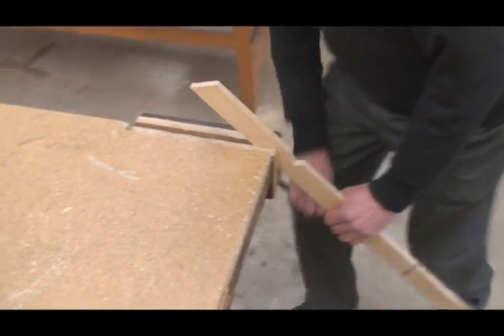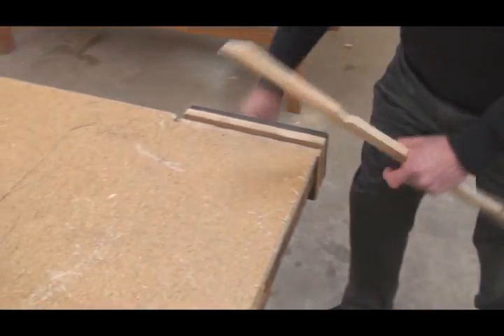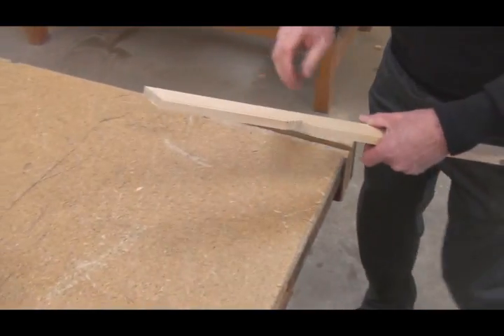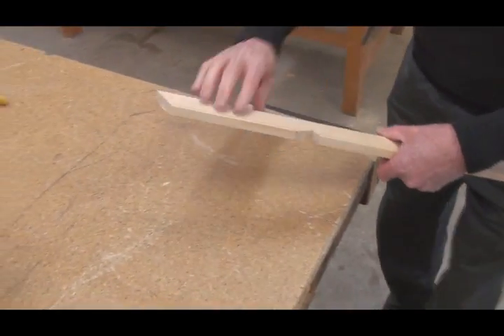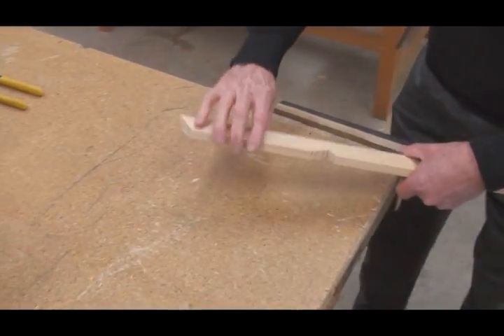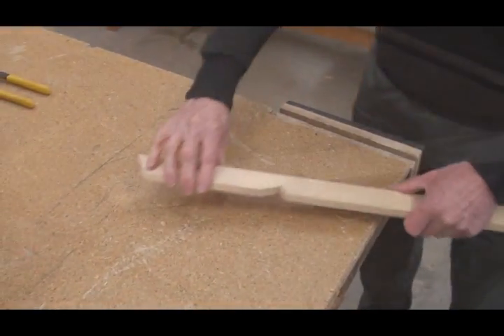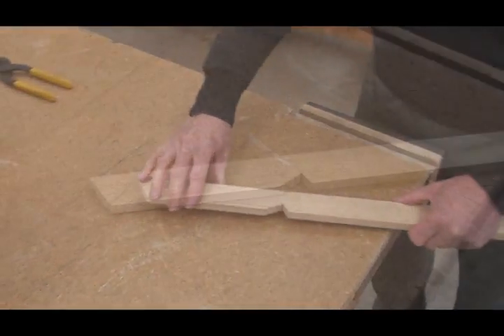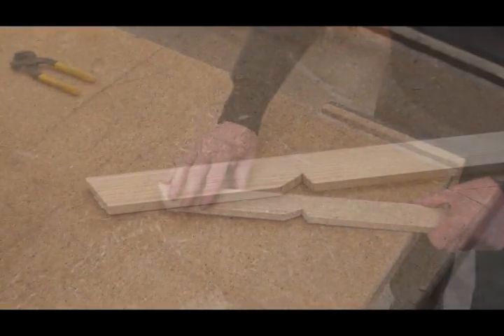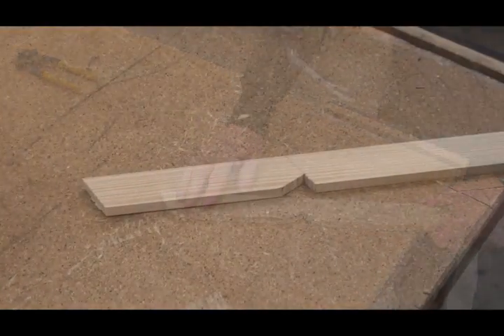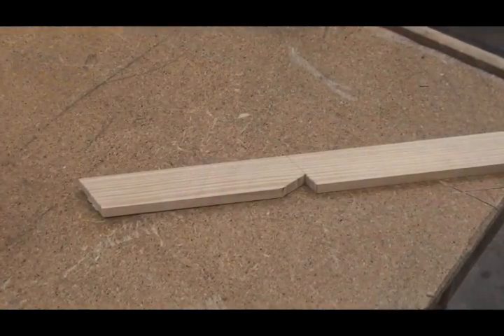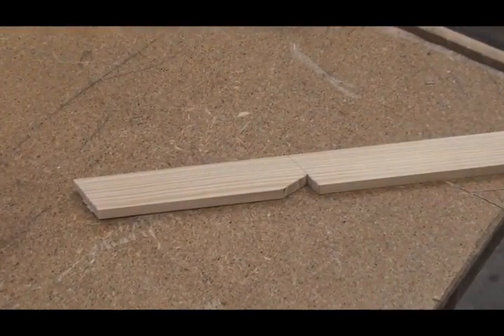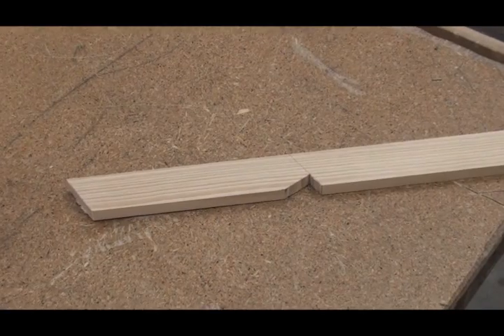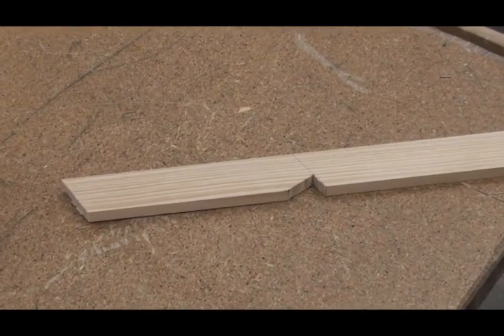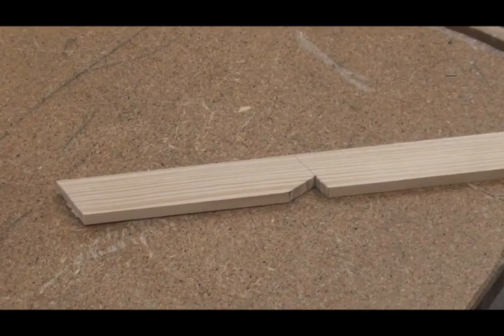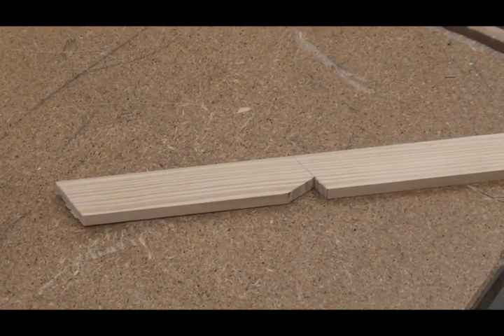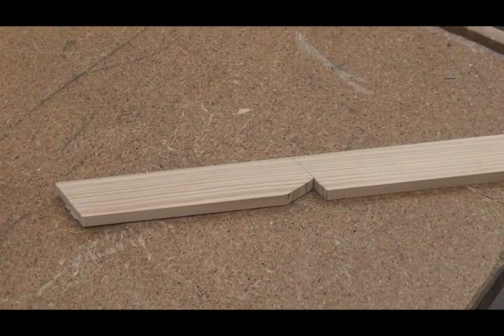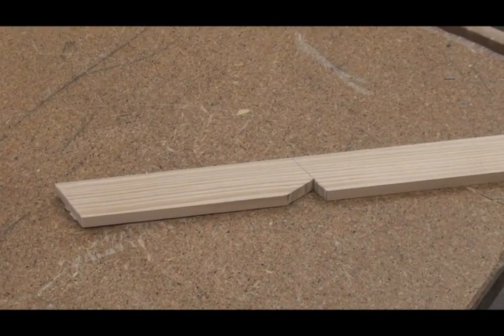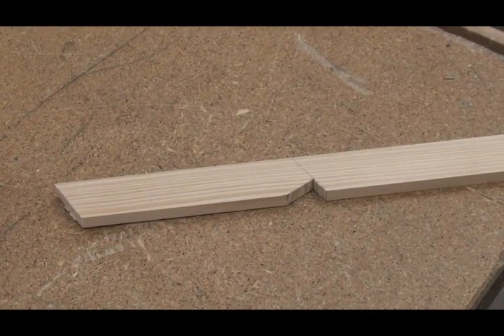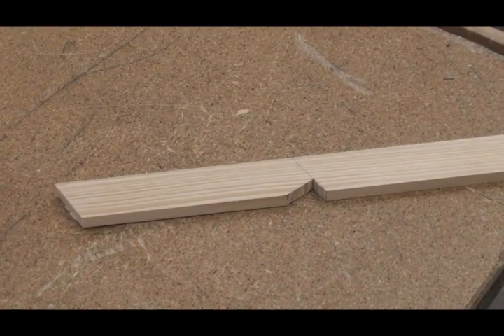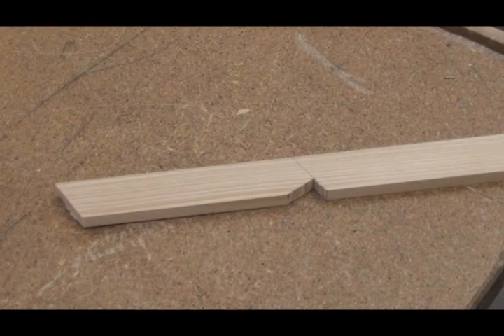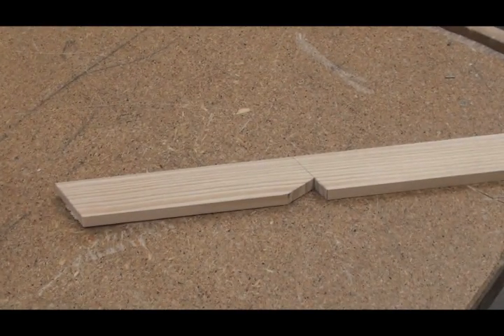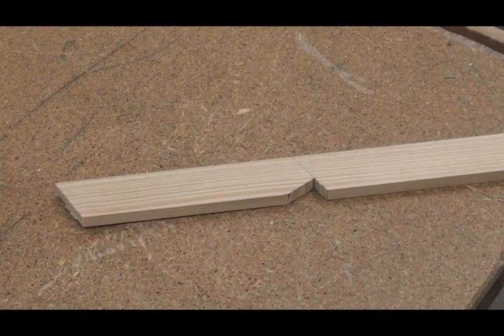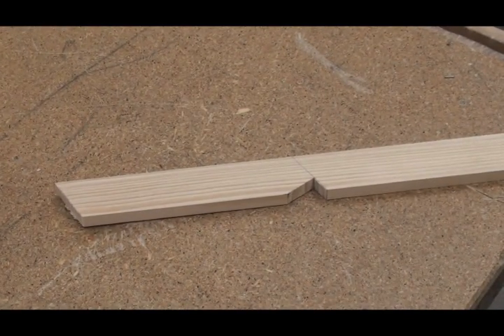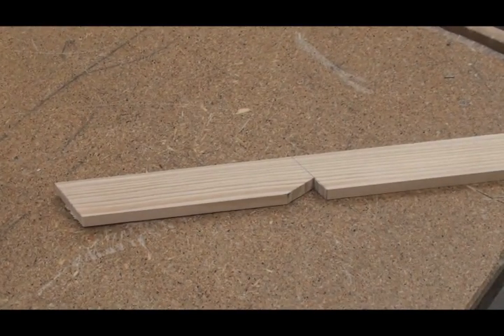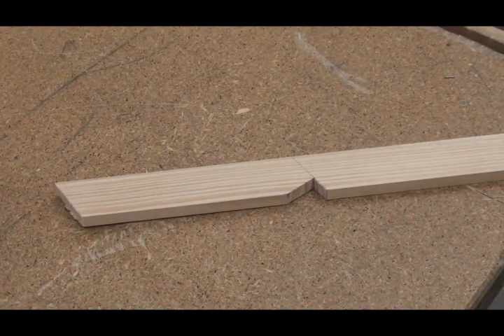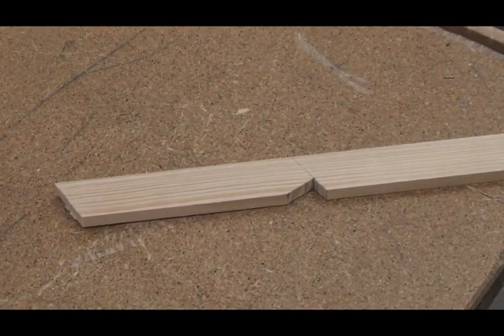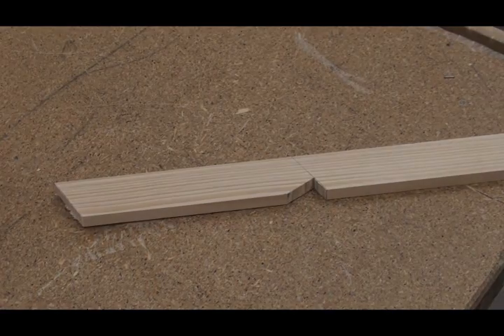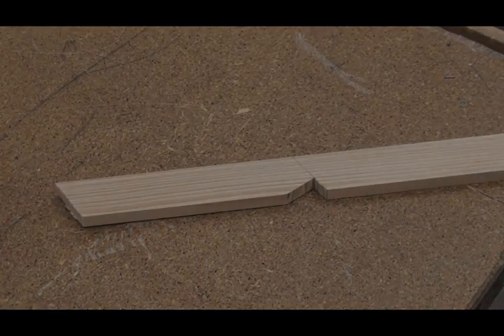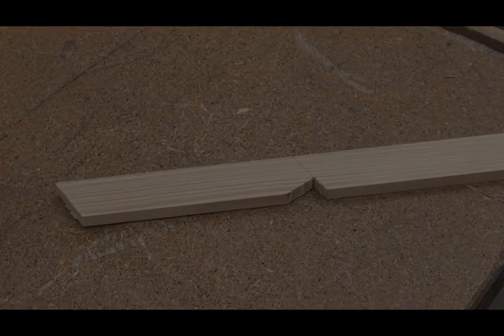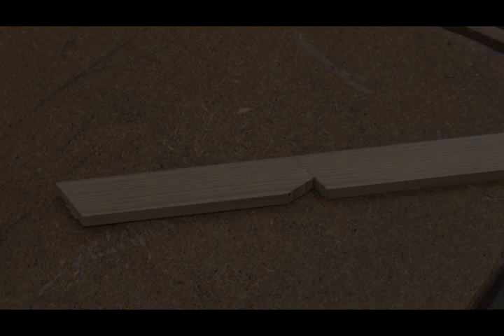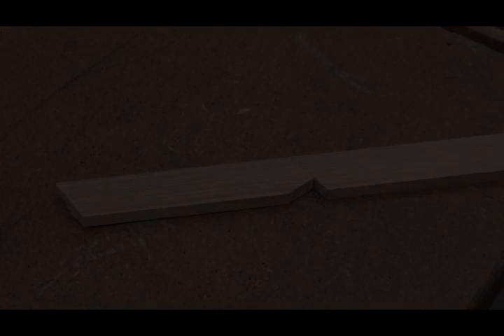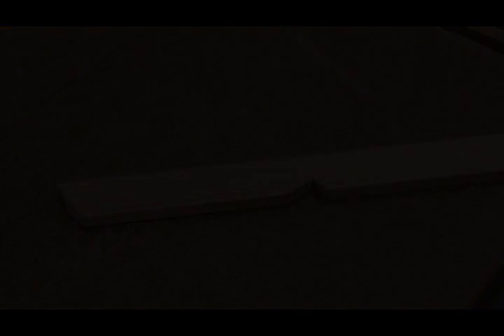And there we have our rafter. The overhang is cut after installation using a chalk line and the plumb cut bevel.